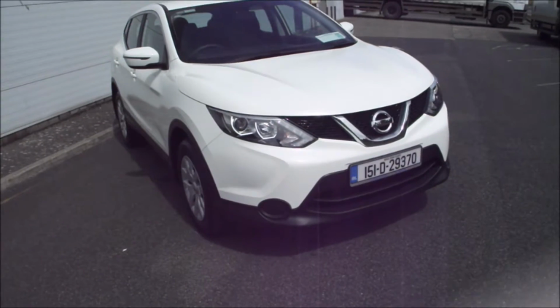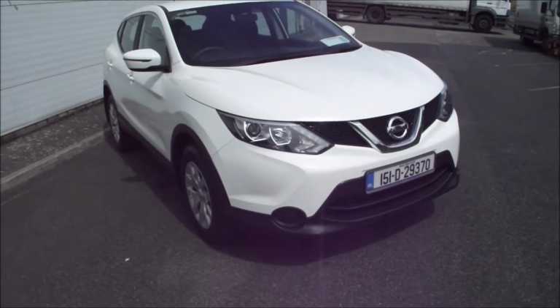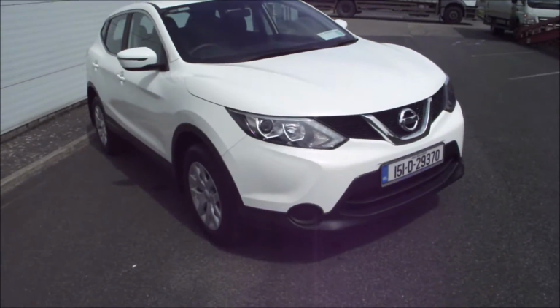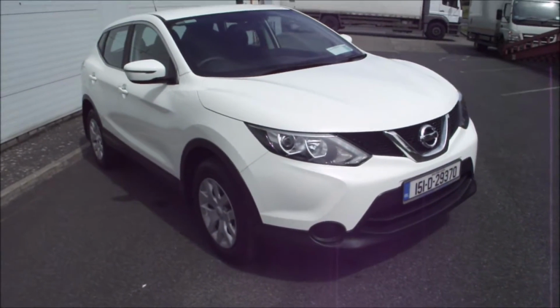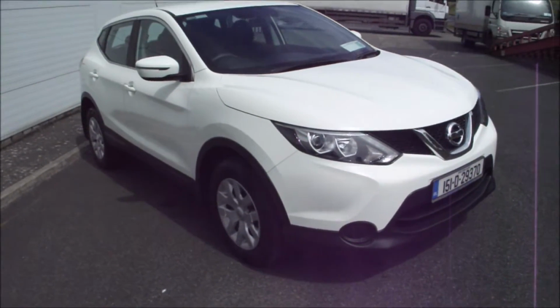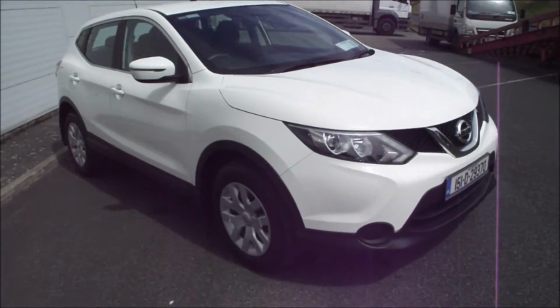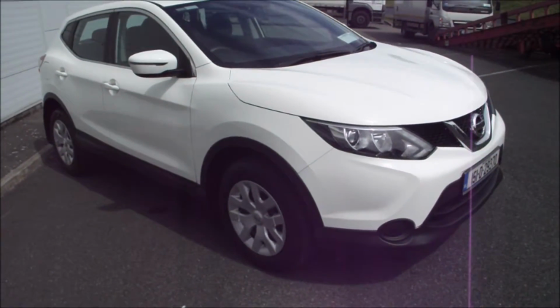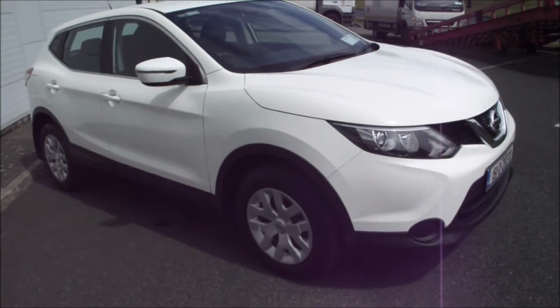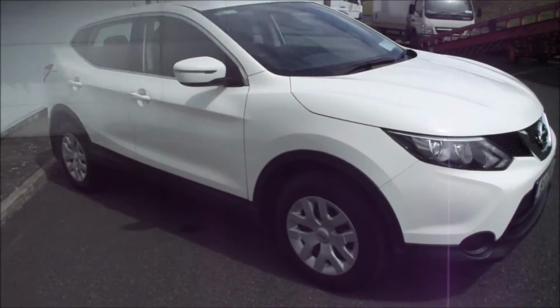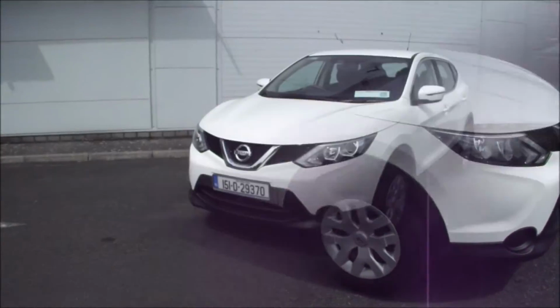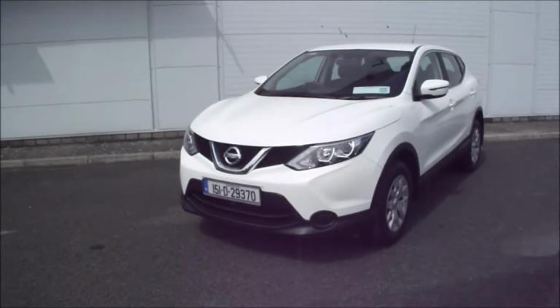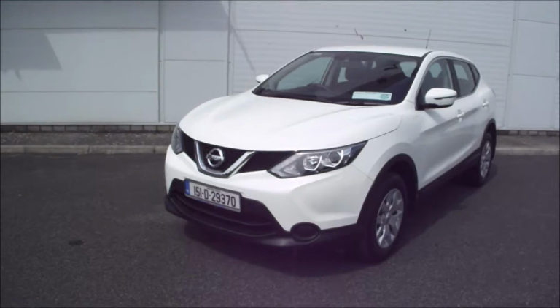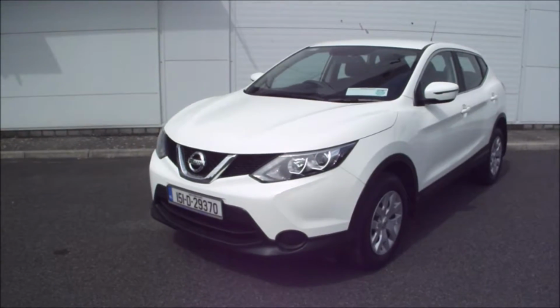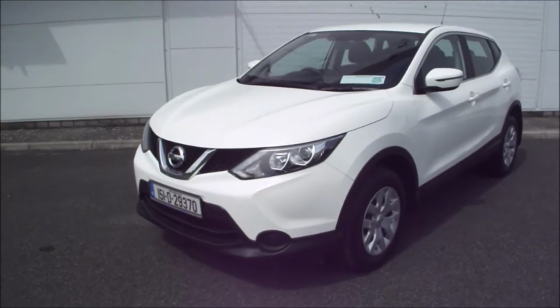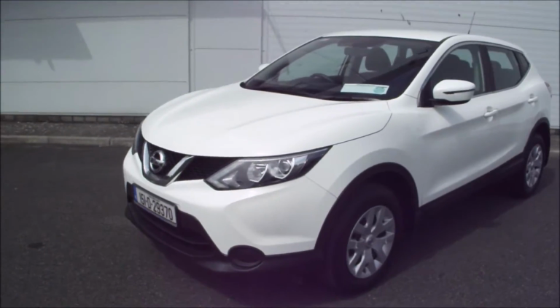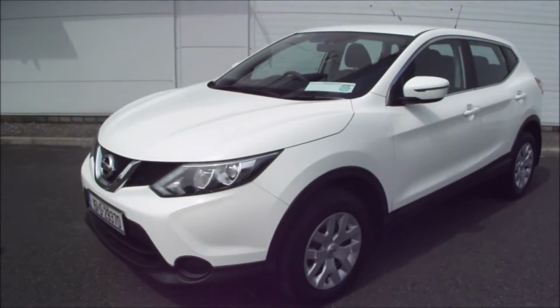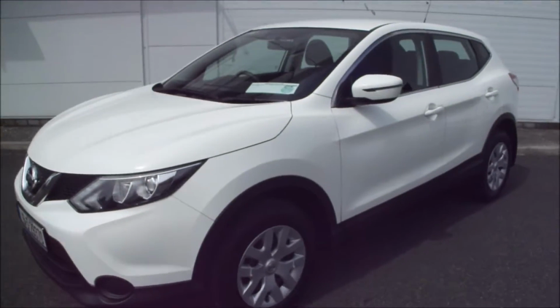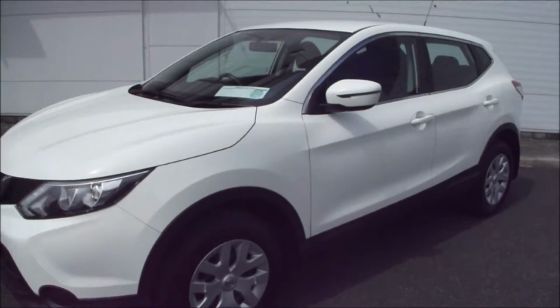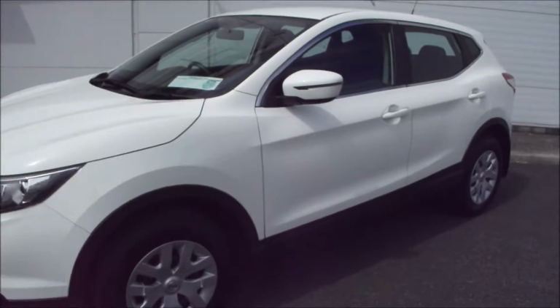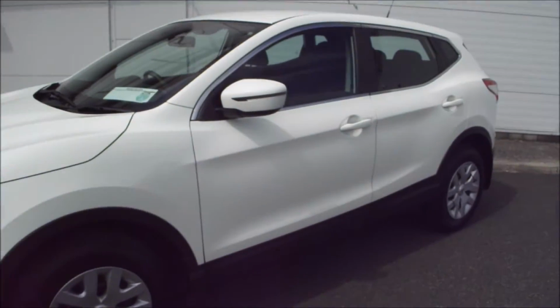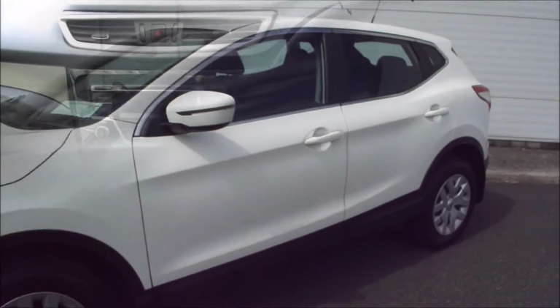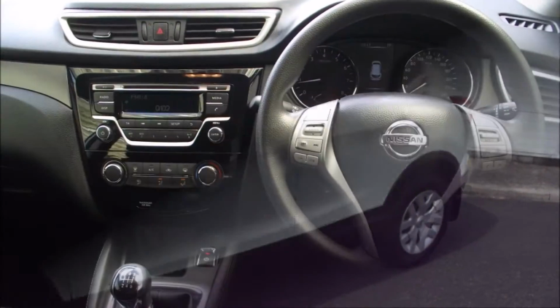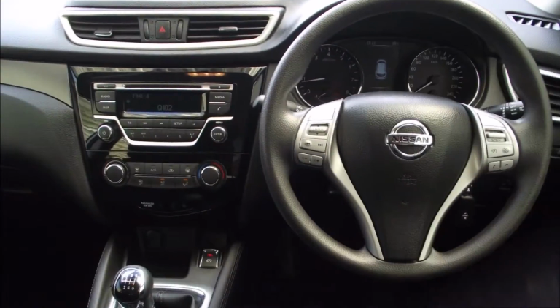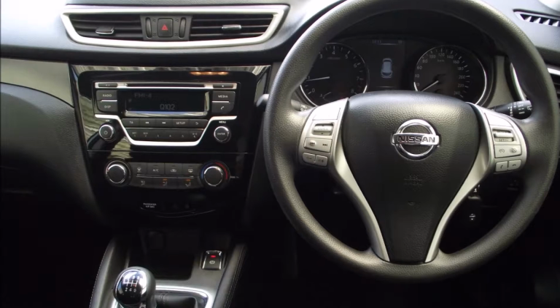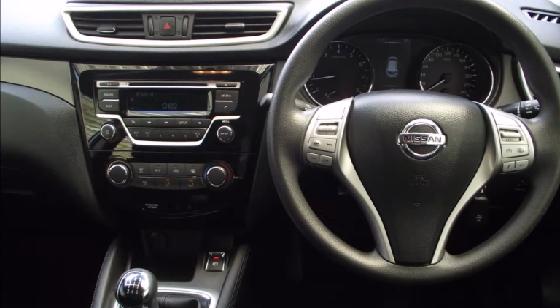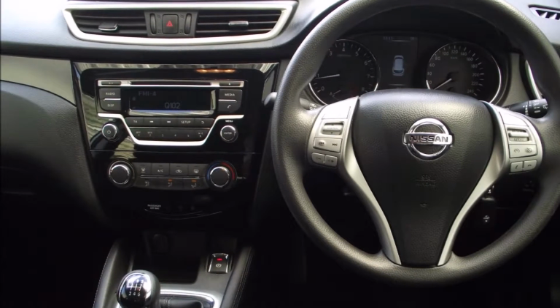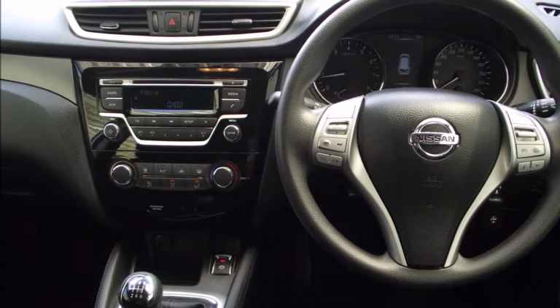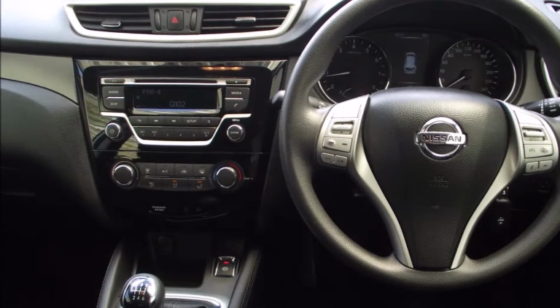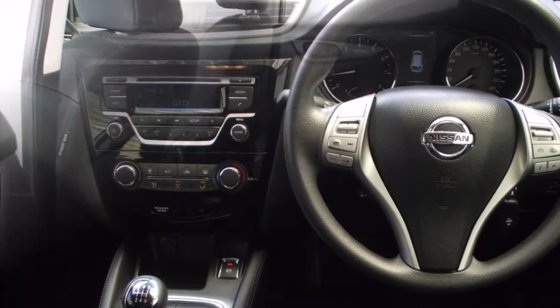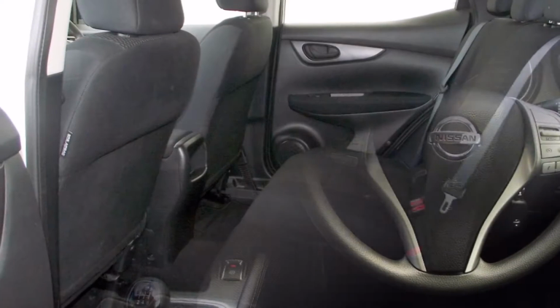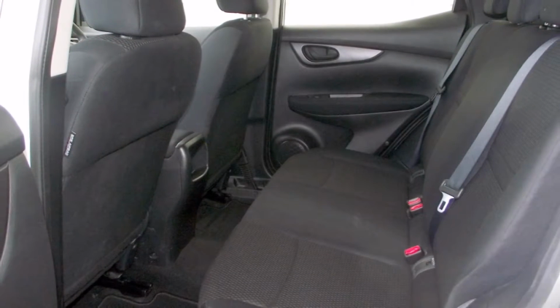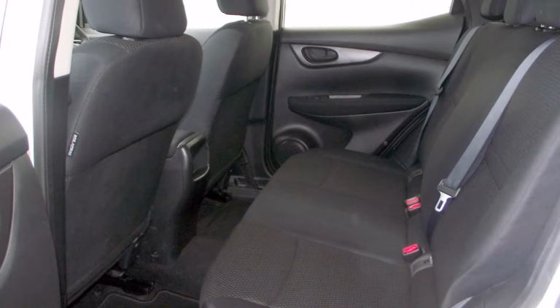Hi, I'm Eugene and welcome to Ultimate Cars. Here we have a 2015 Nissan Qashqai in brilliant white. It has just turned 17,000 kilometres, which is just over 10,000 miles.